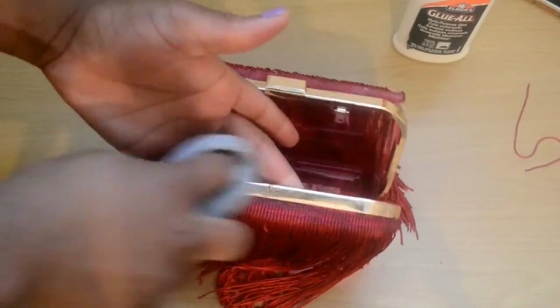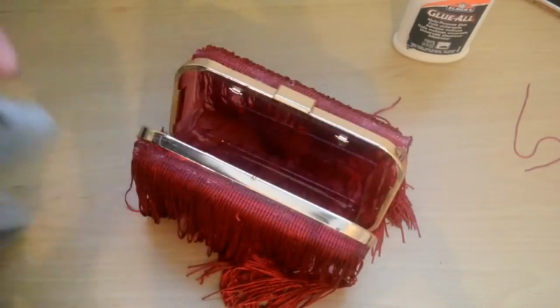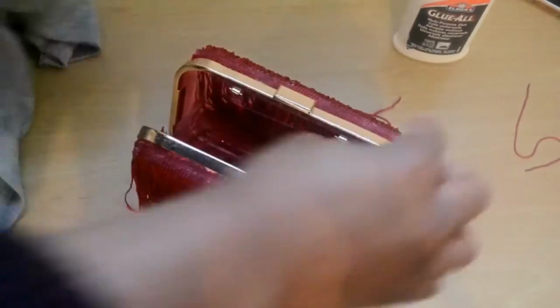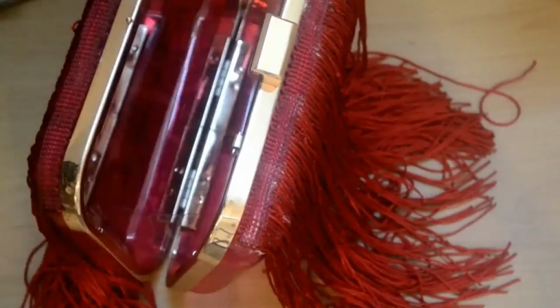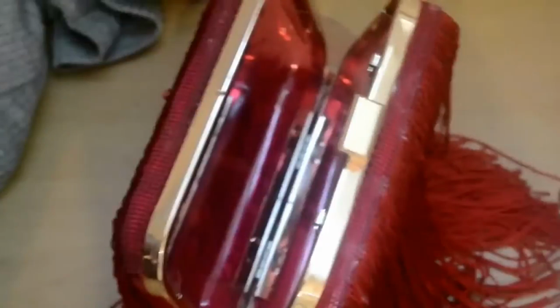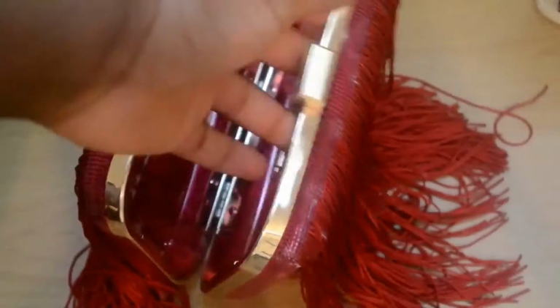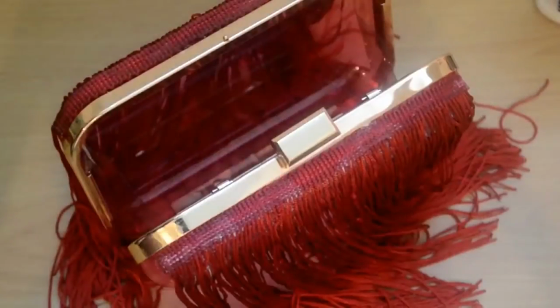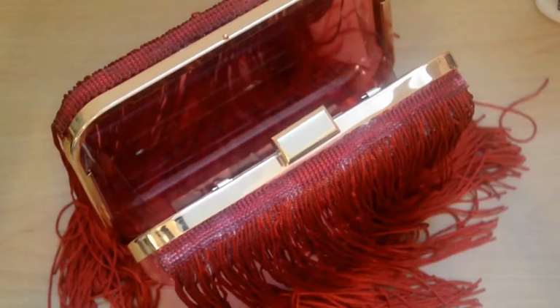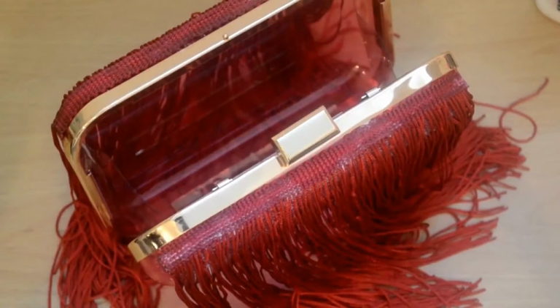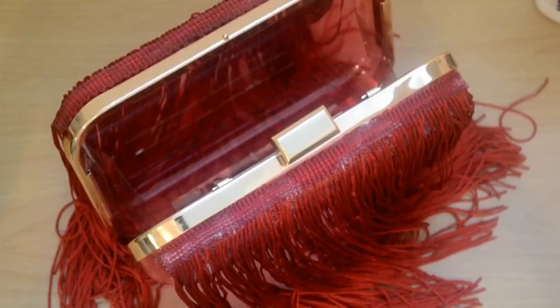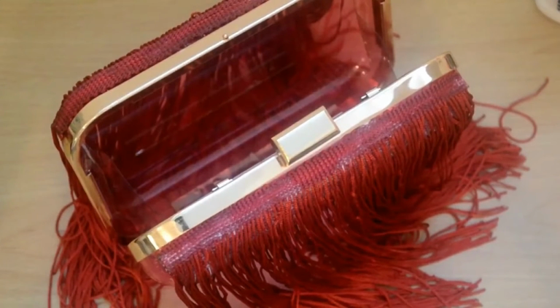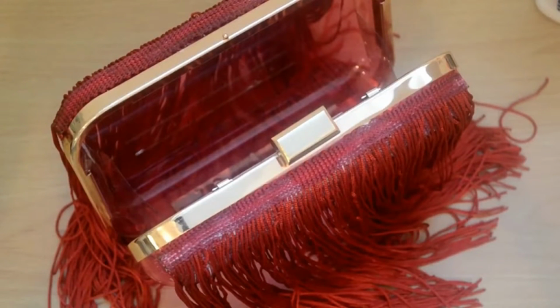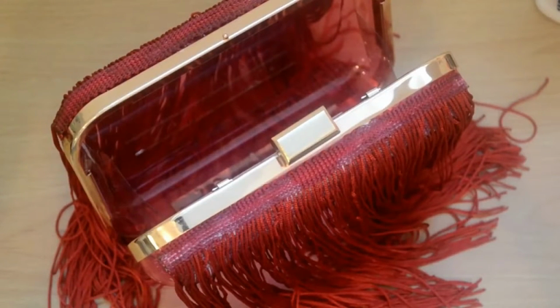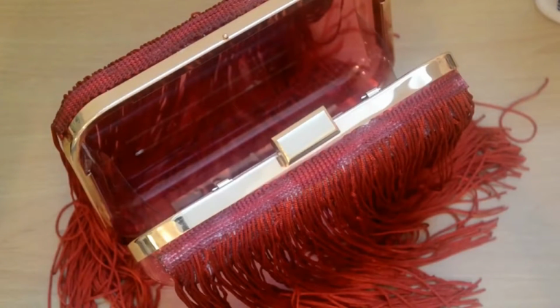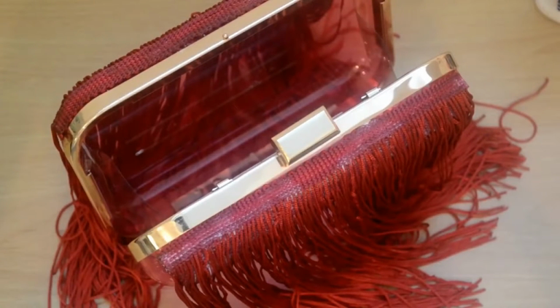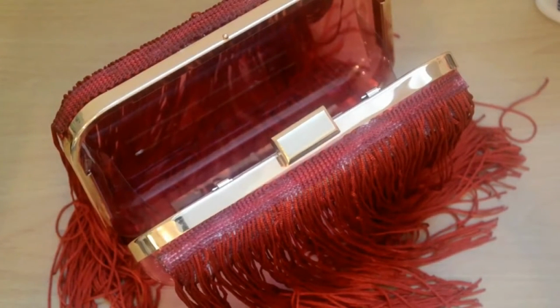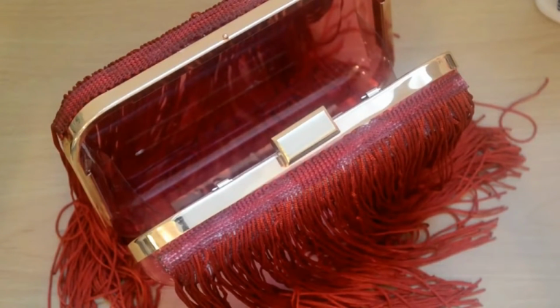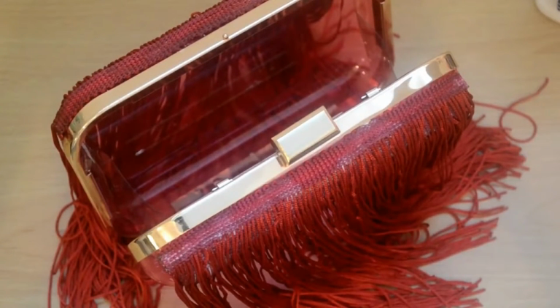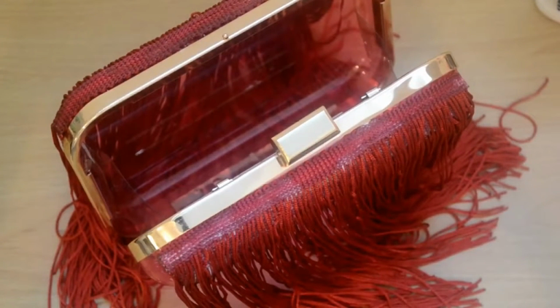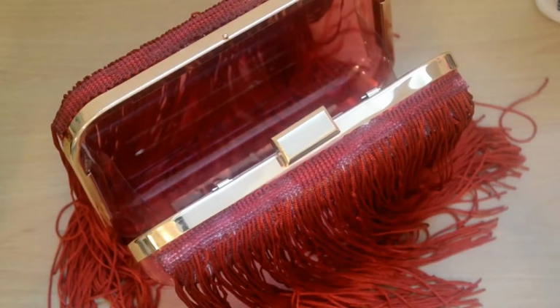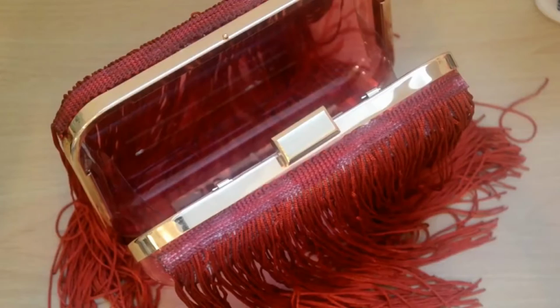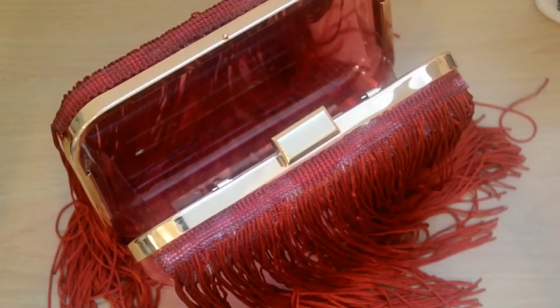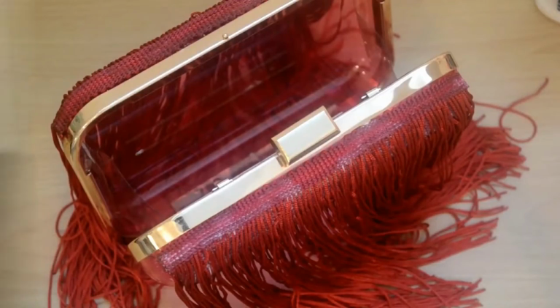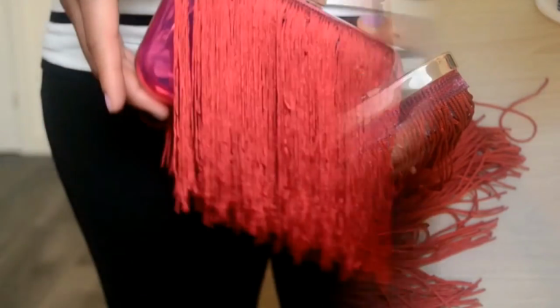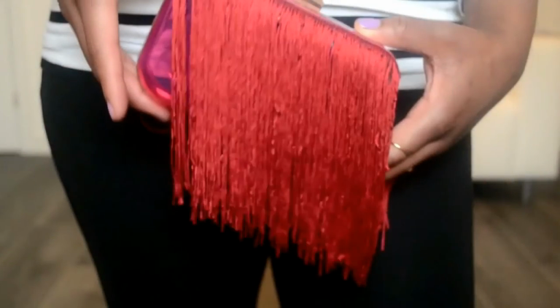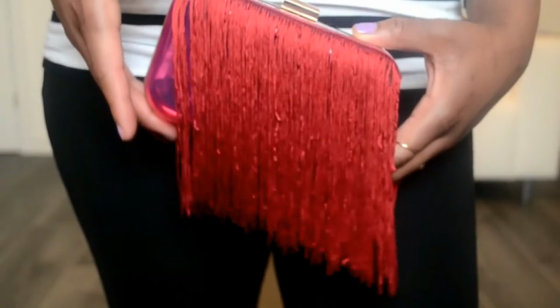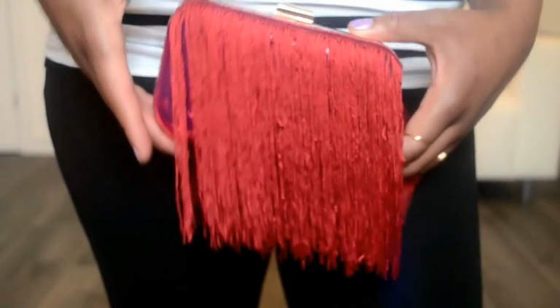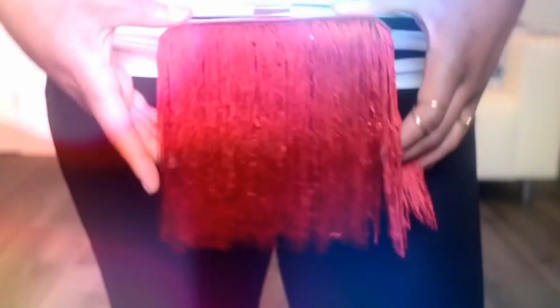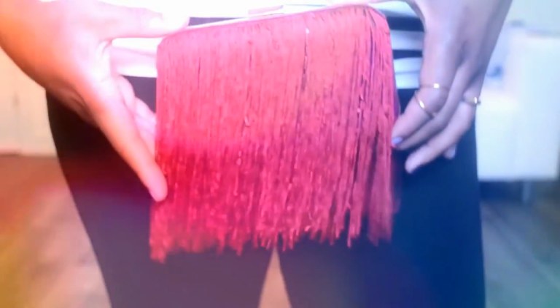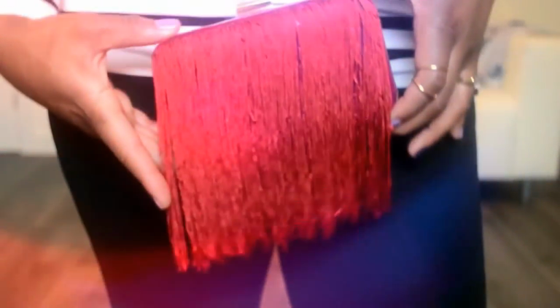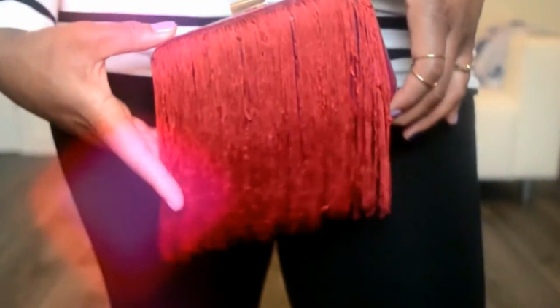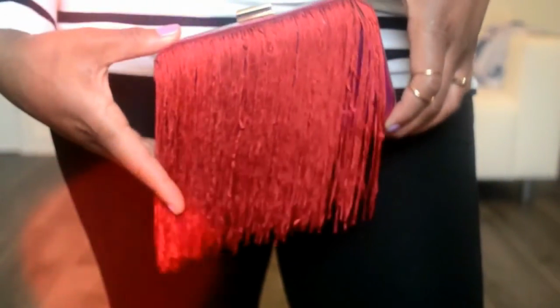That's it! I've finished gluing all the trimming on and I'm just cleaning my clutch and leaving it to dry overnight. Once you've let your clutch bag dry overnight, it's ready to use and take out on the town.